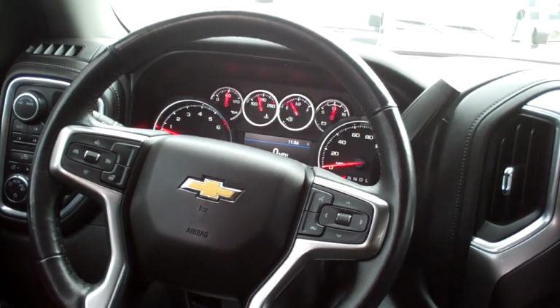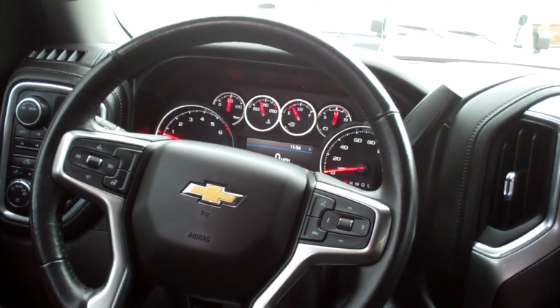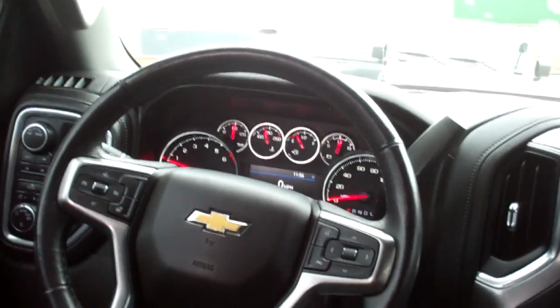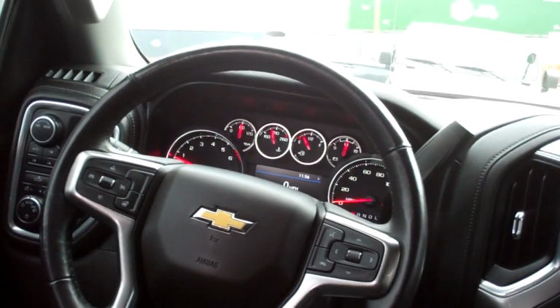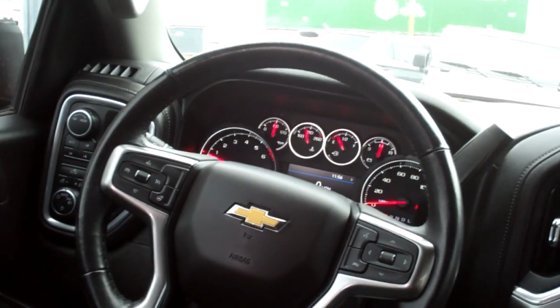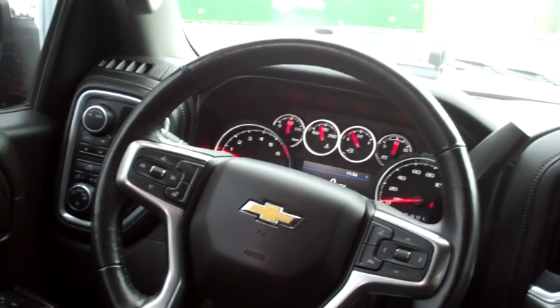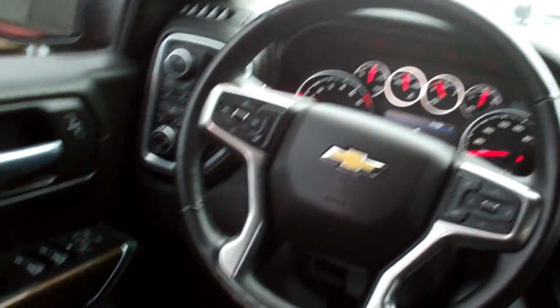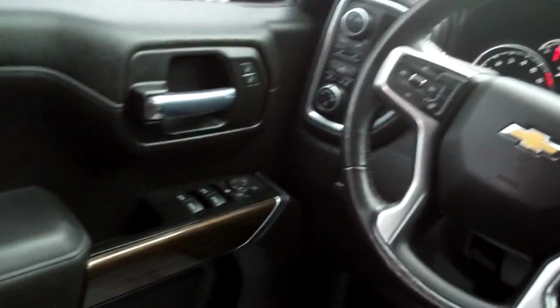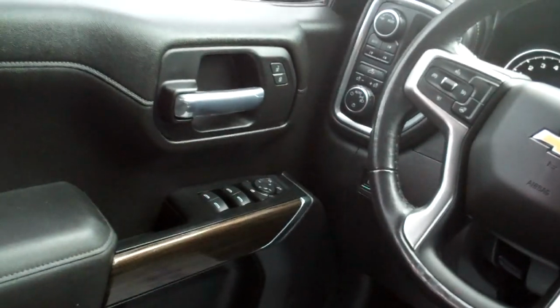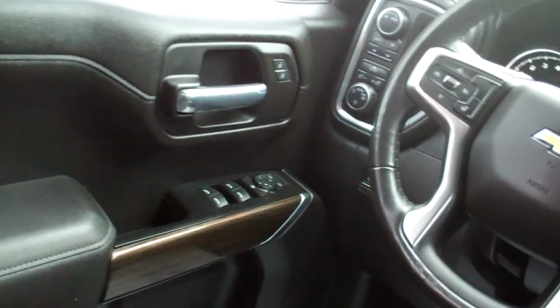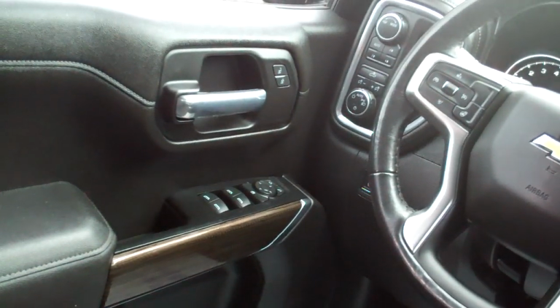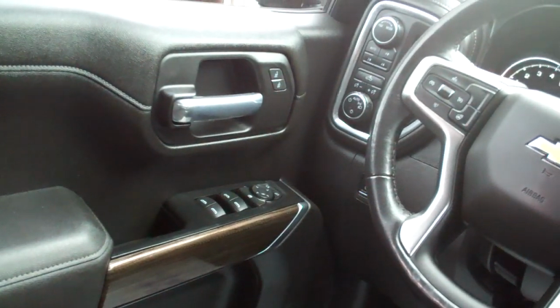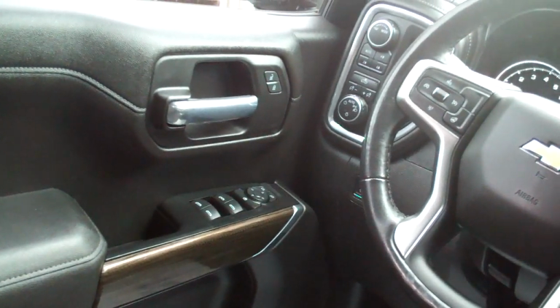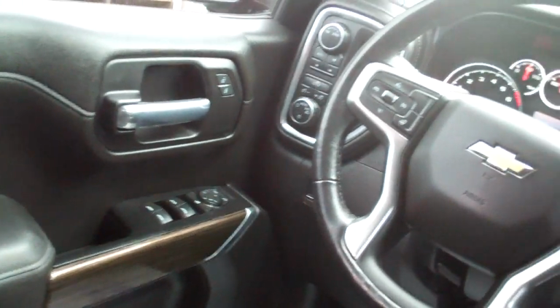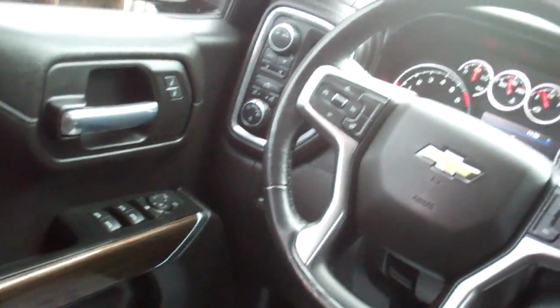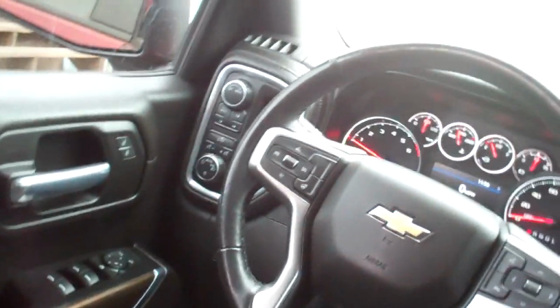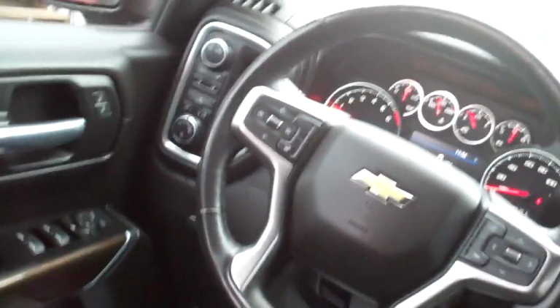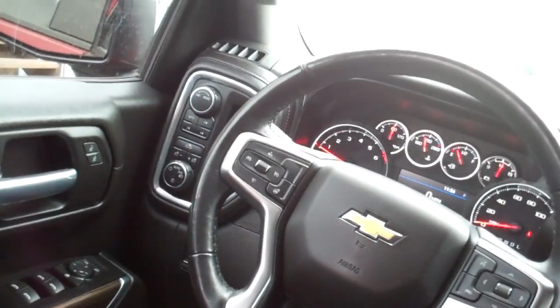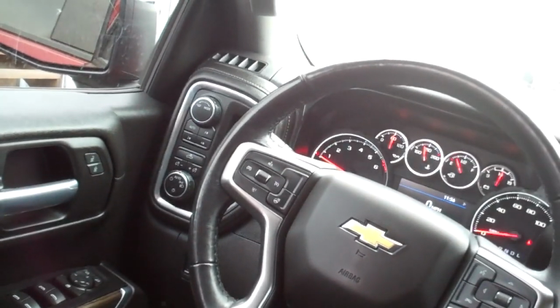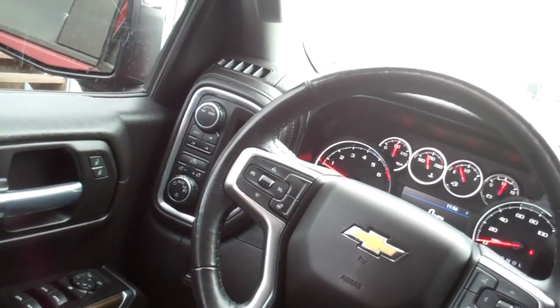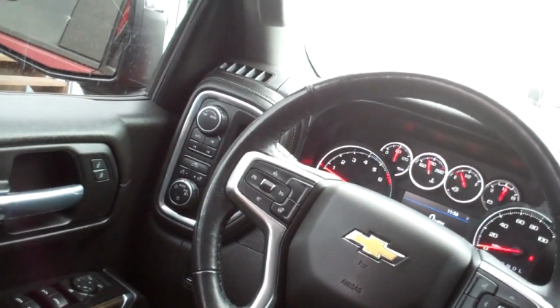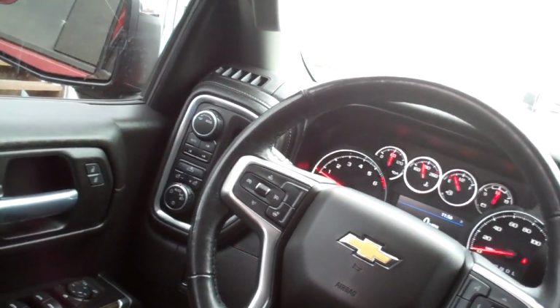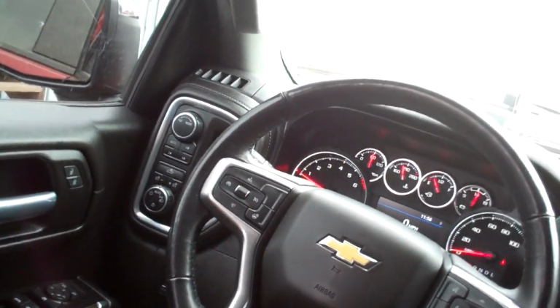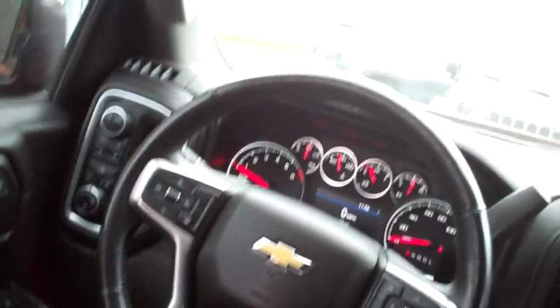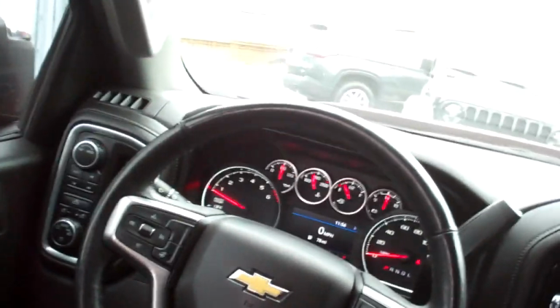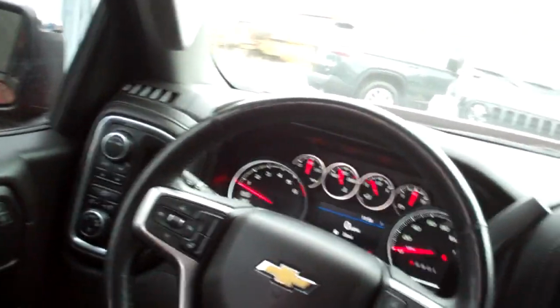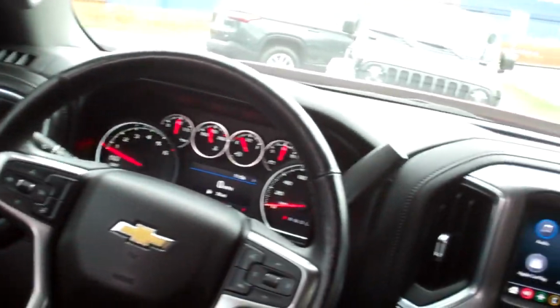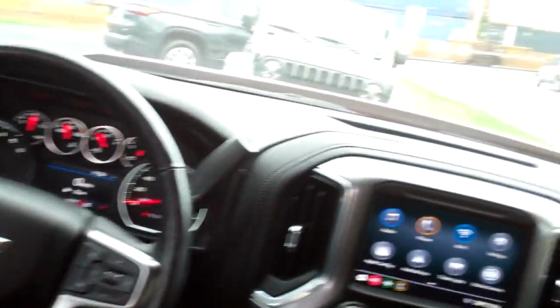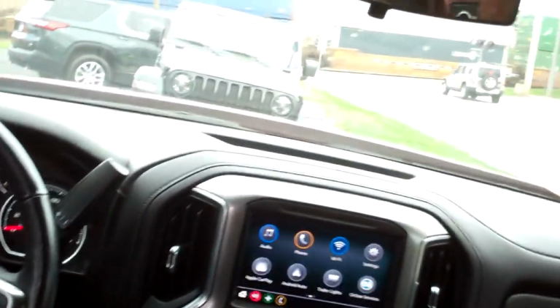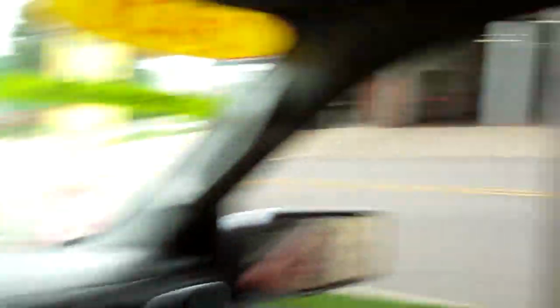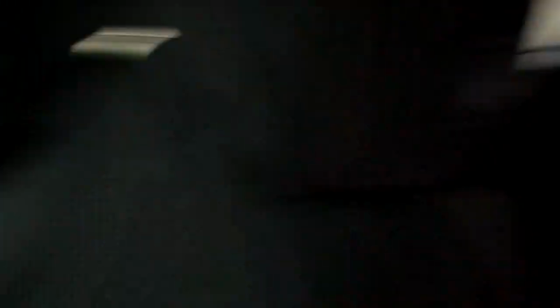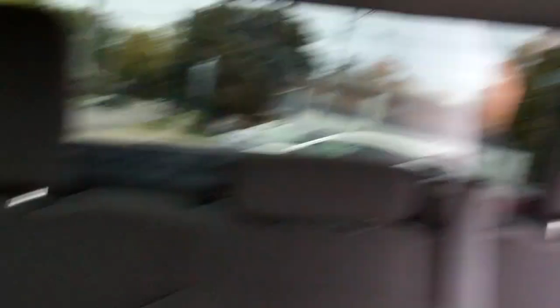Heated steering wheel, power windows, door lock mirrors, here's your terrain select, auto headlights, nice big analog gauges — this is a nice truck.